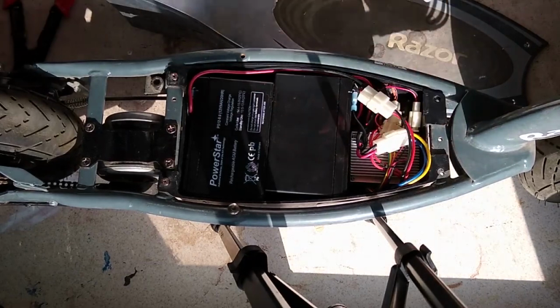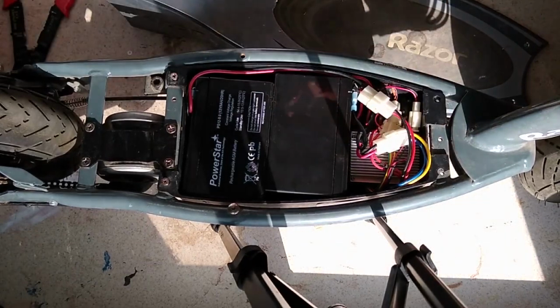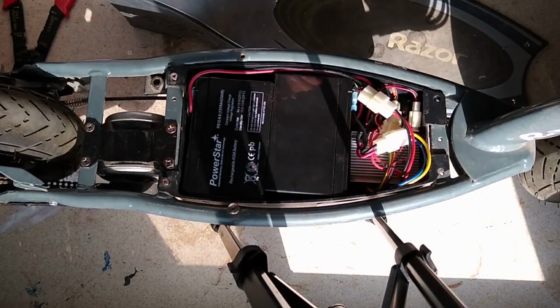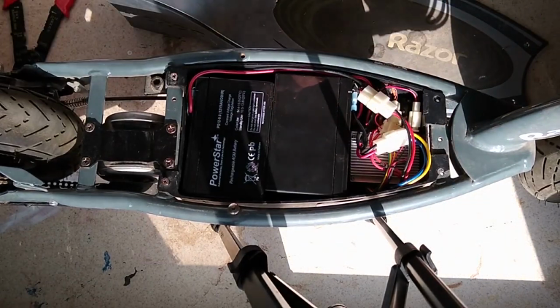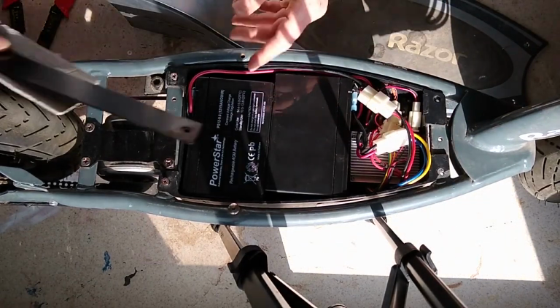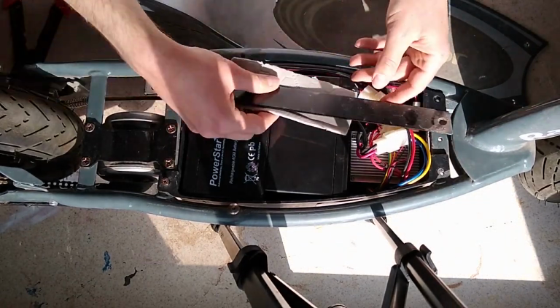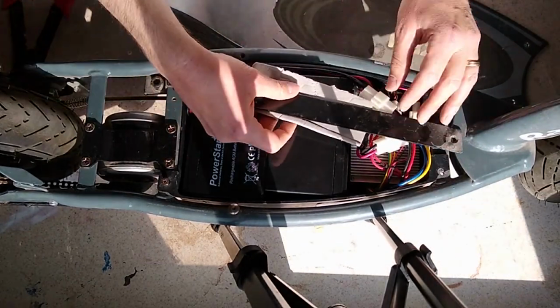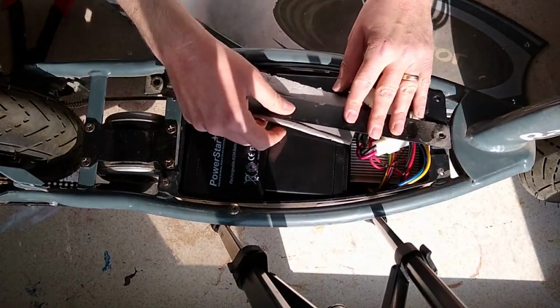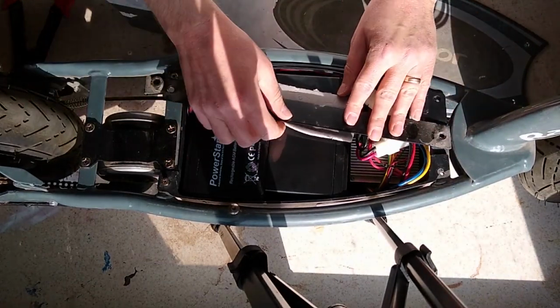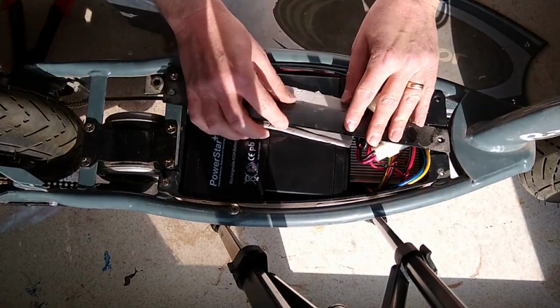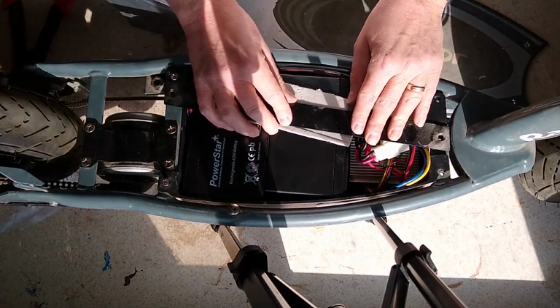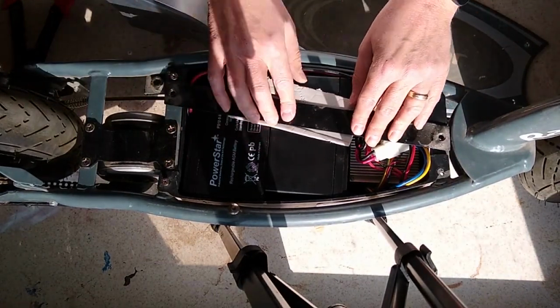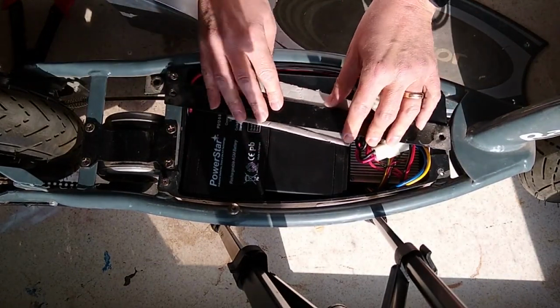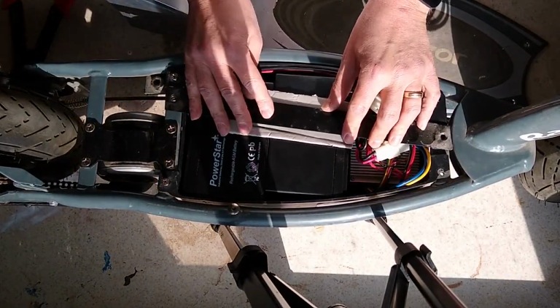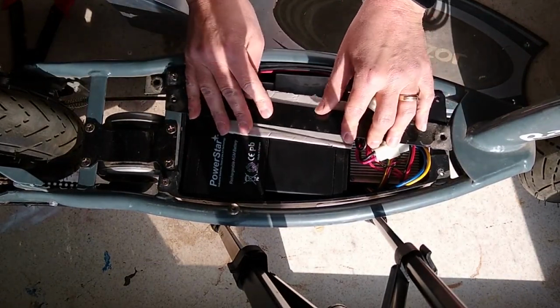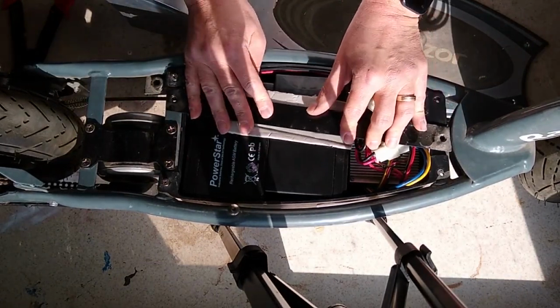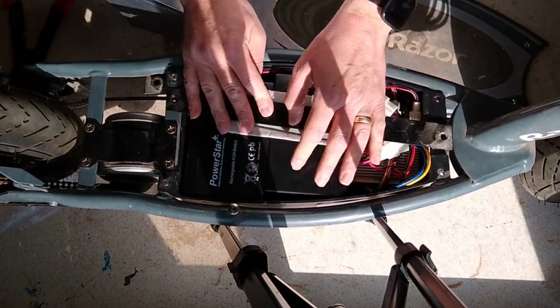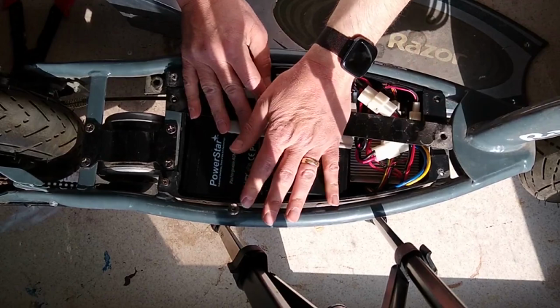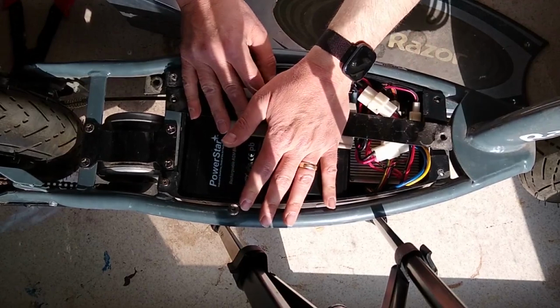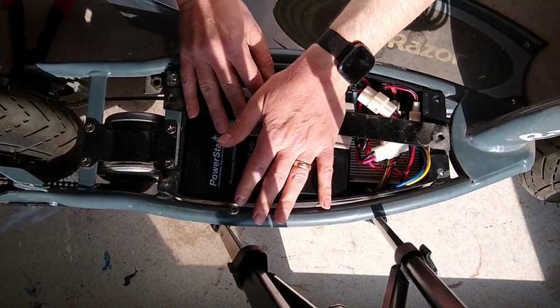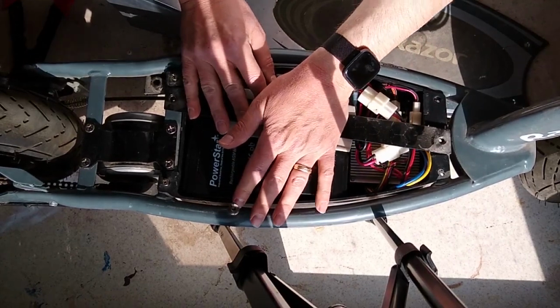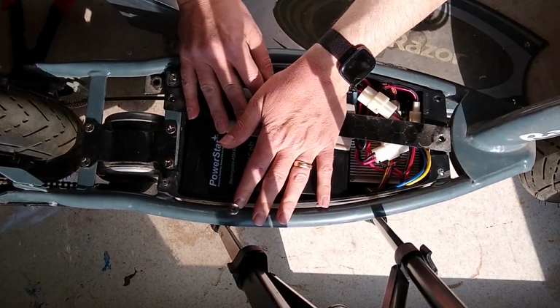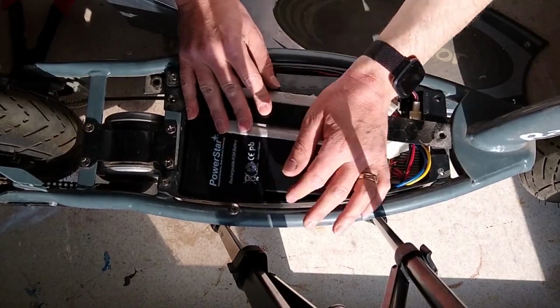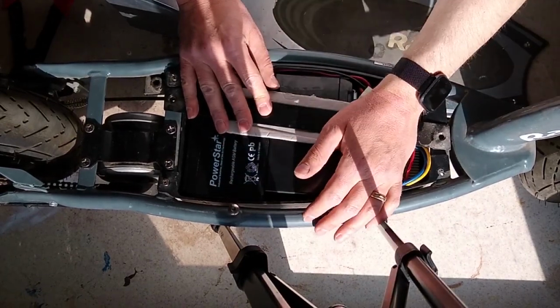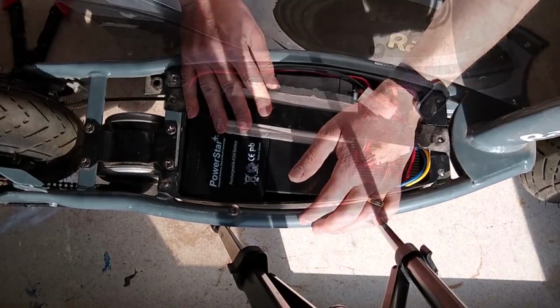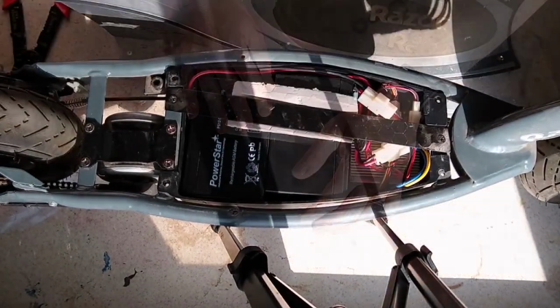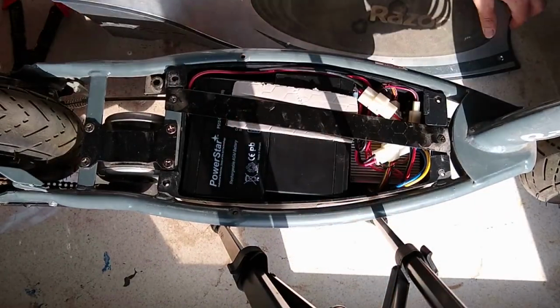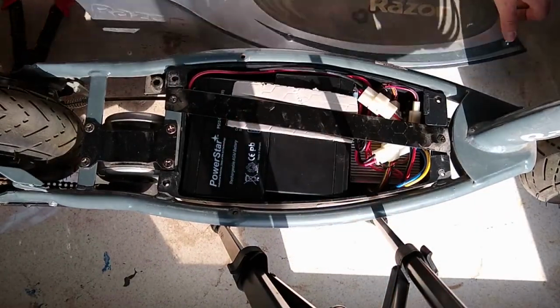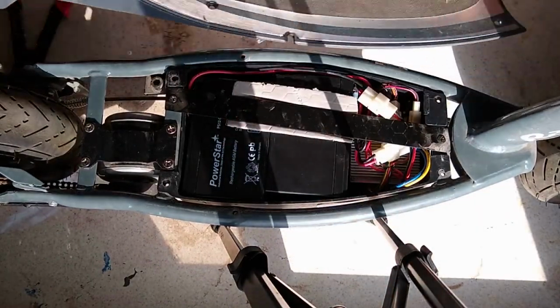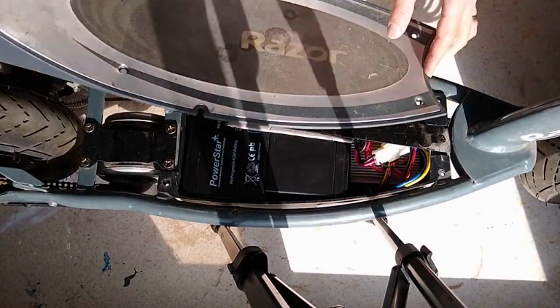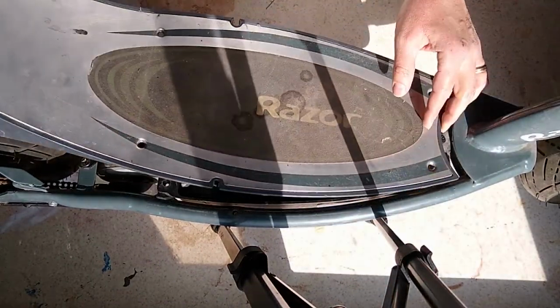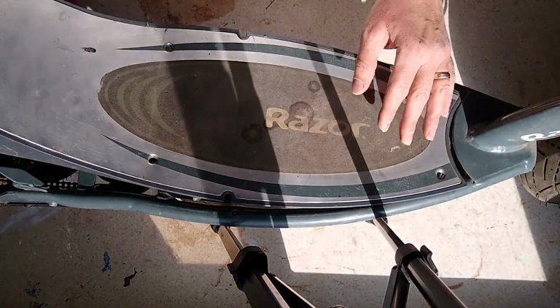After you get that done, start putting things back together. First is this bracket — all that's left to do is put this back on.